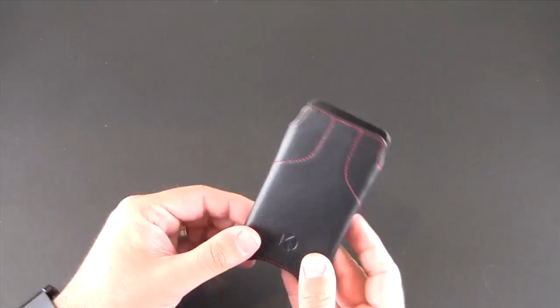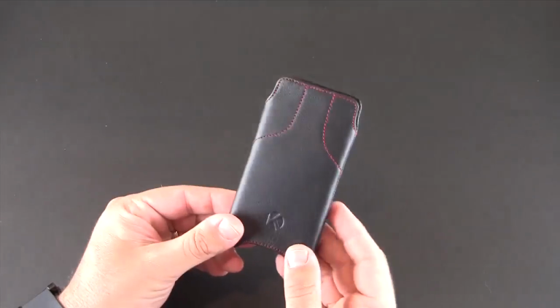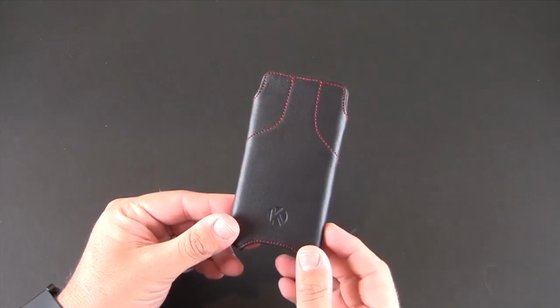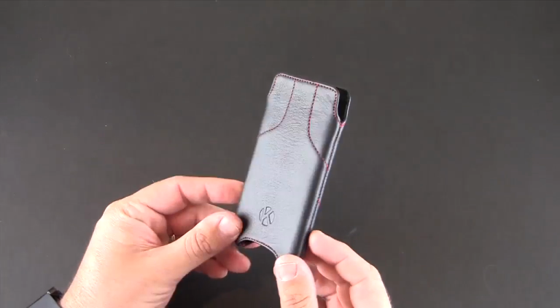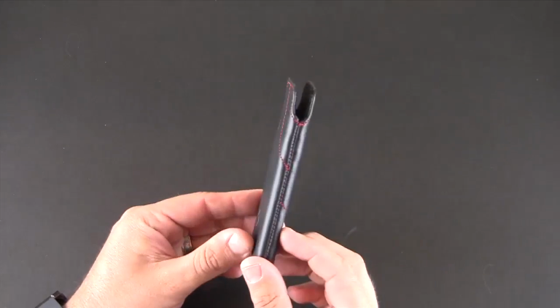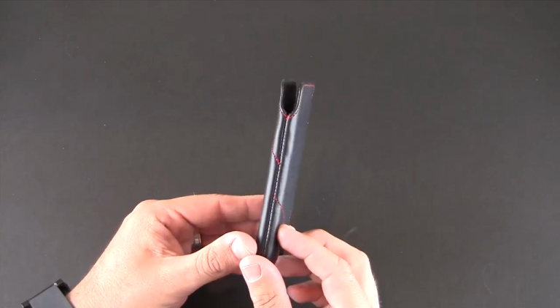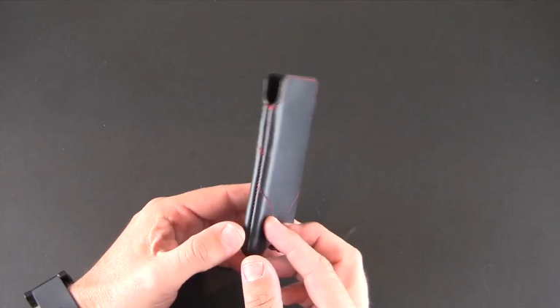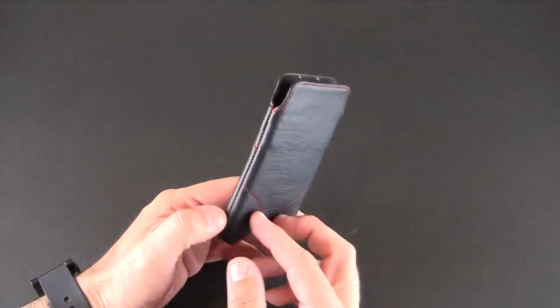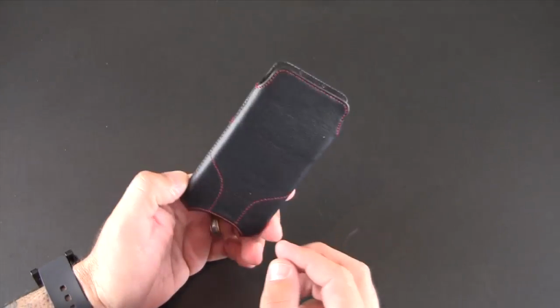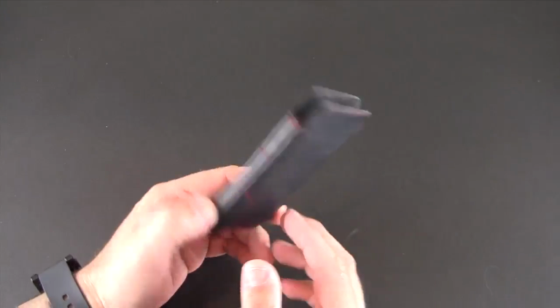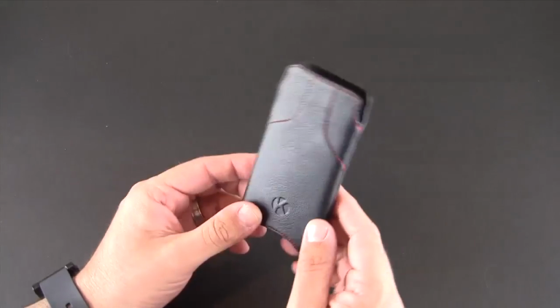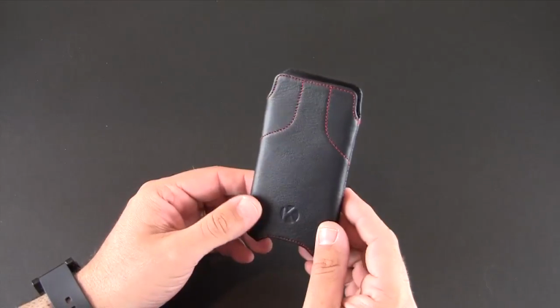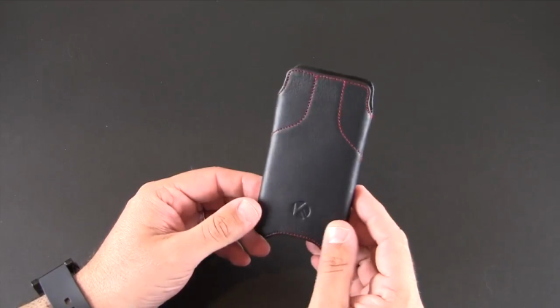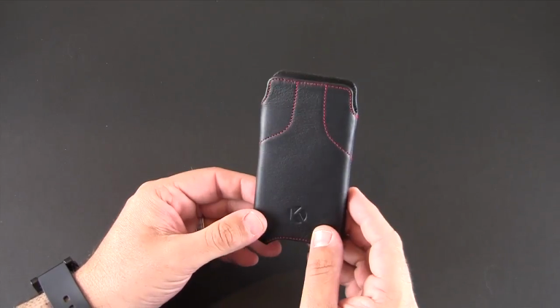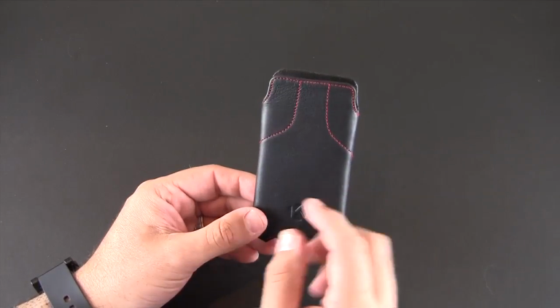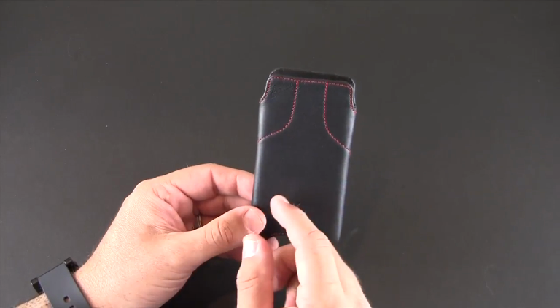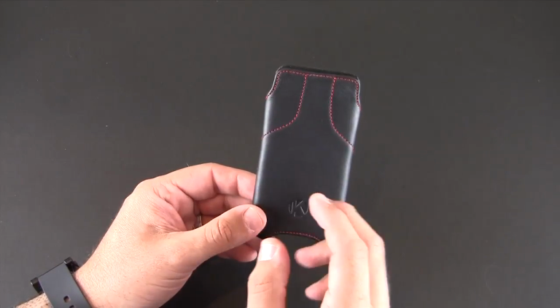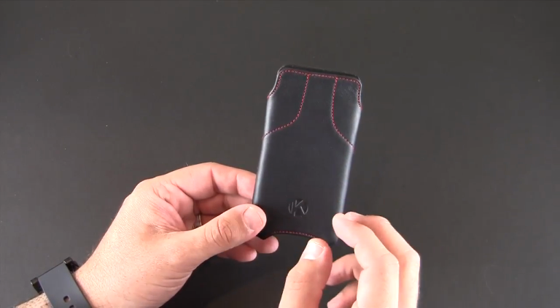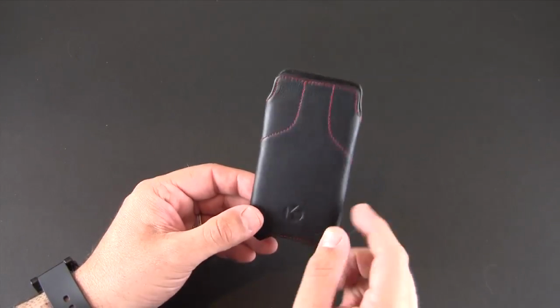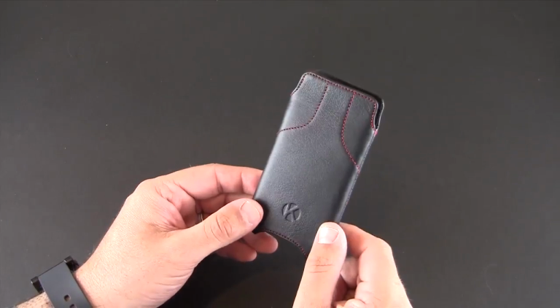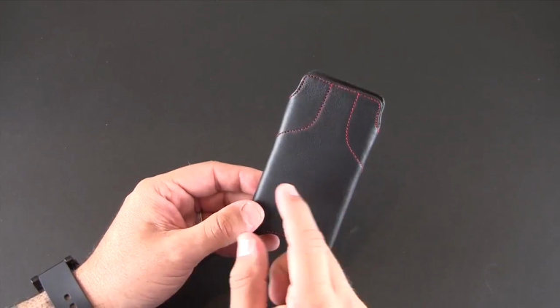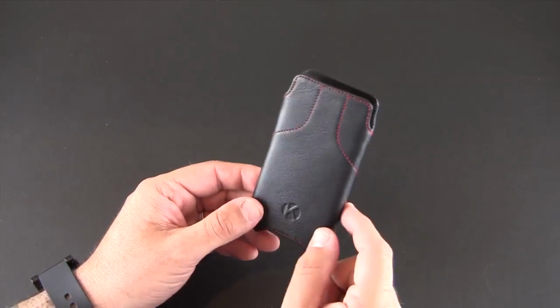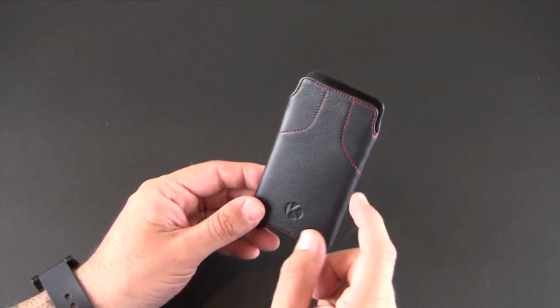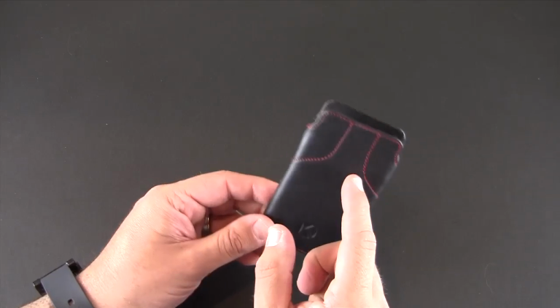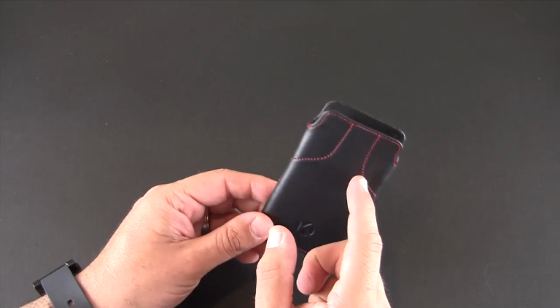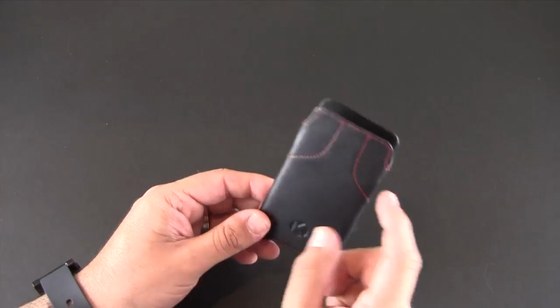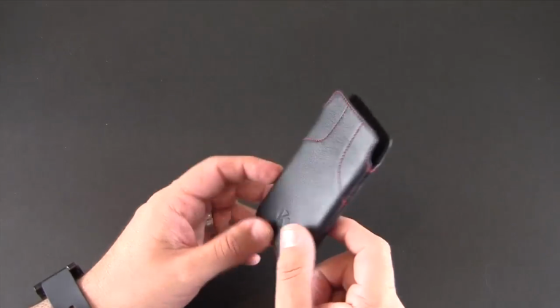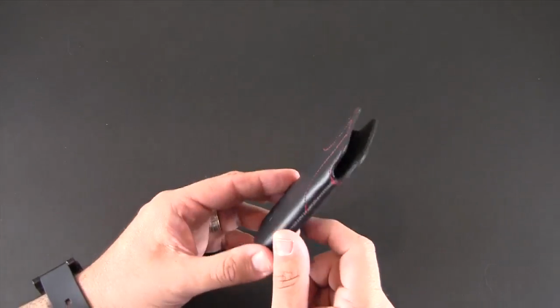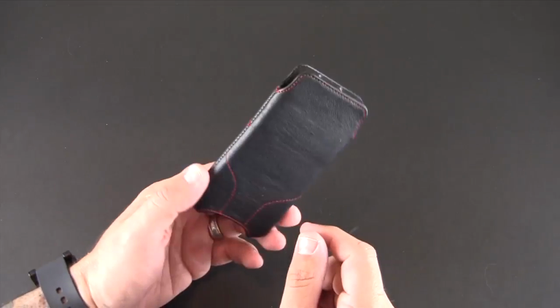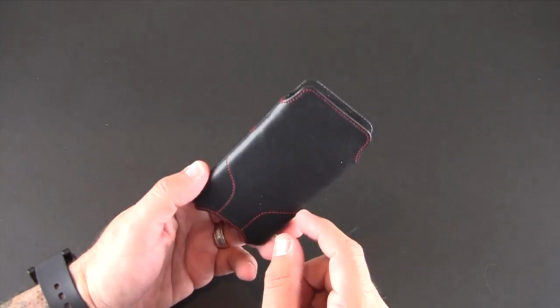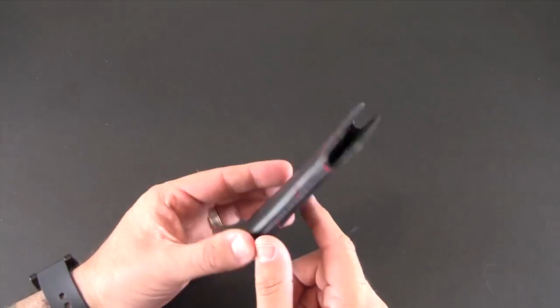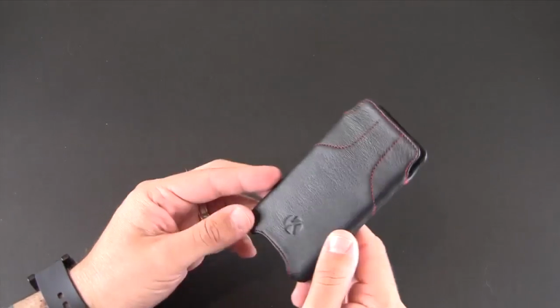Basically this is a leather sleeve for your iPhone 5. It comes in three colors — there's a black, a red, and a brown. The black and red have red stitching while the brown has brown stitching.